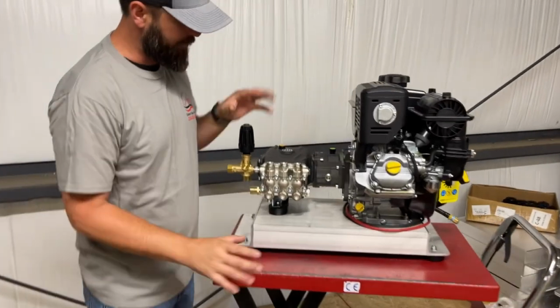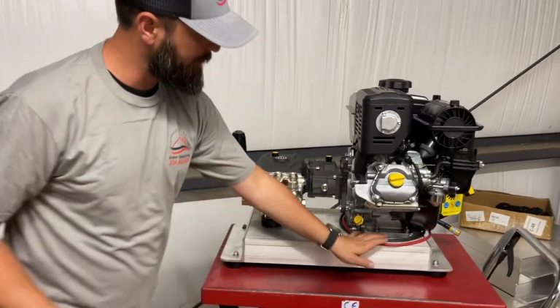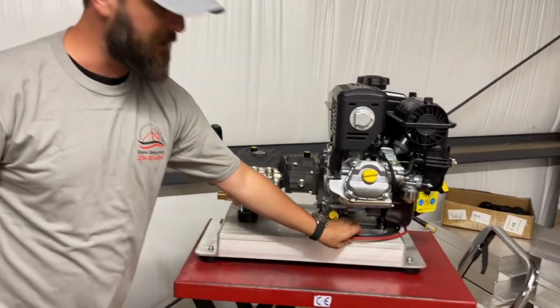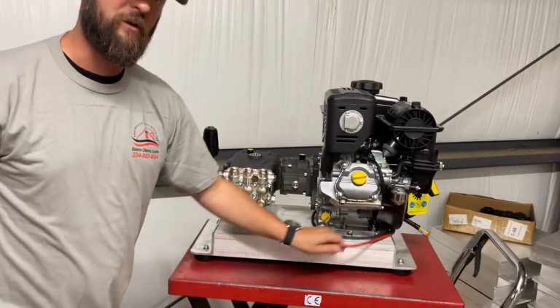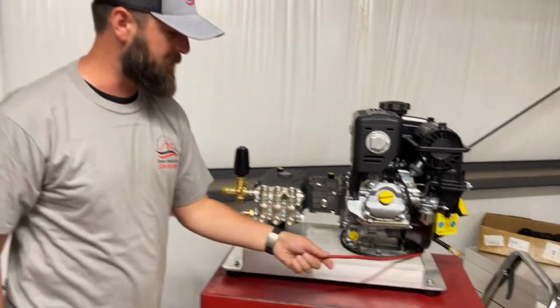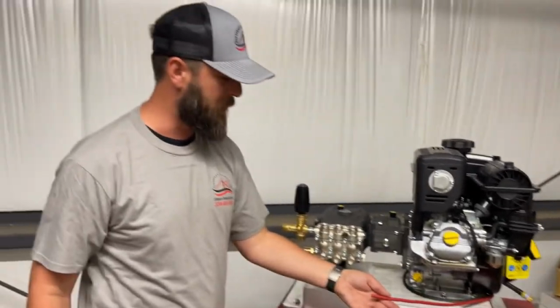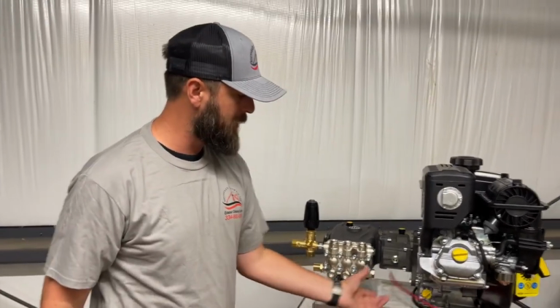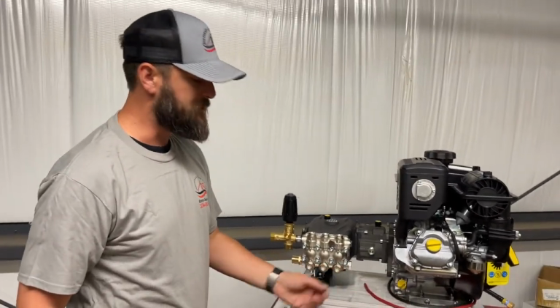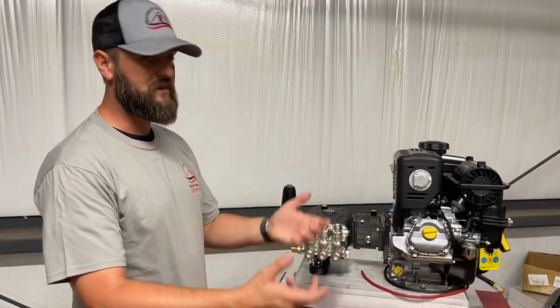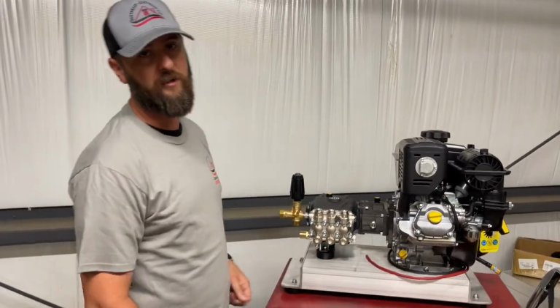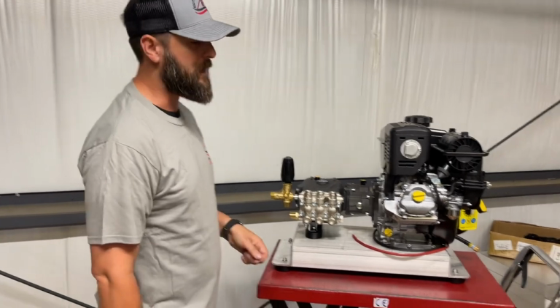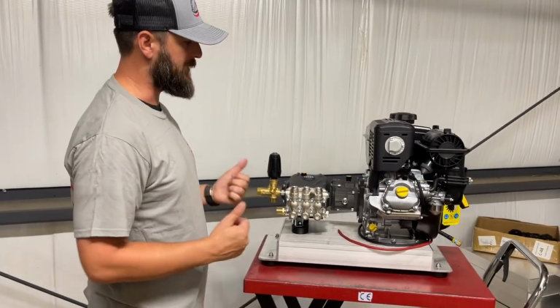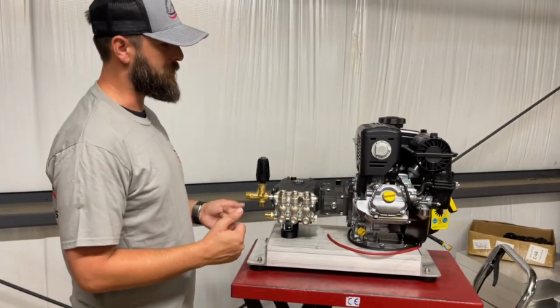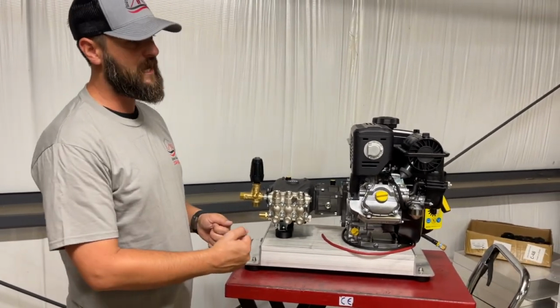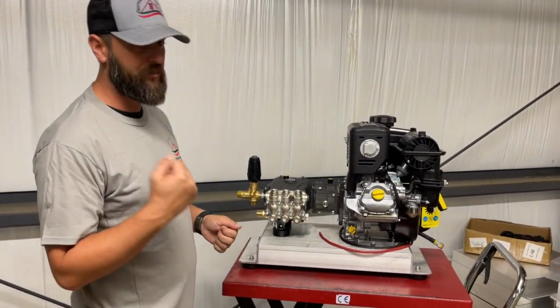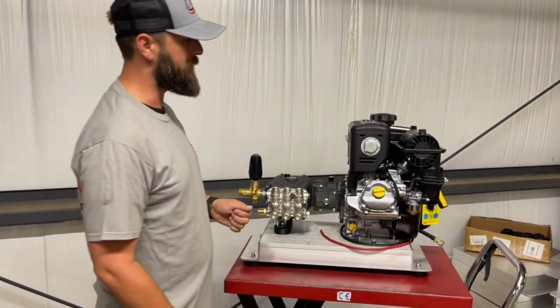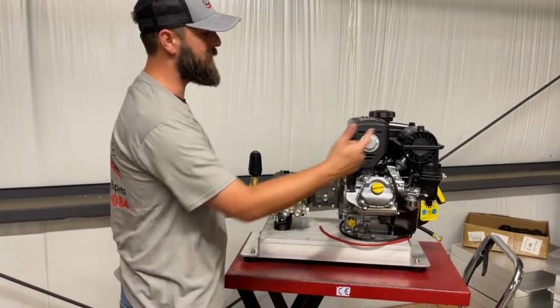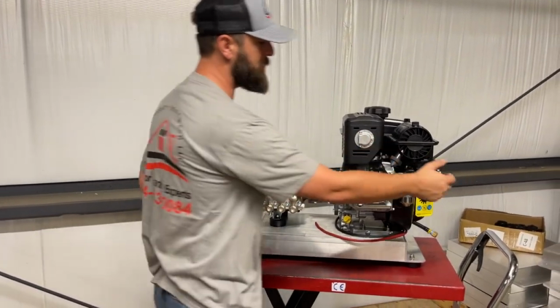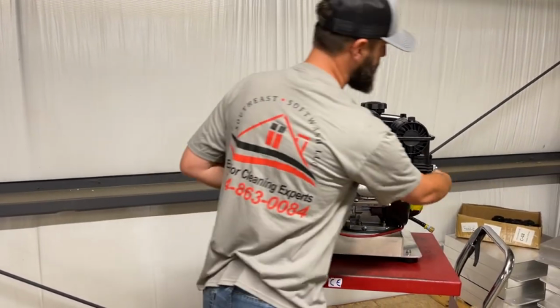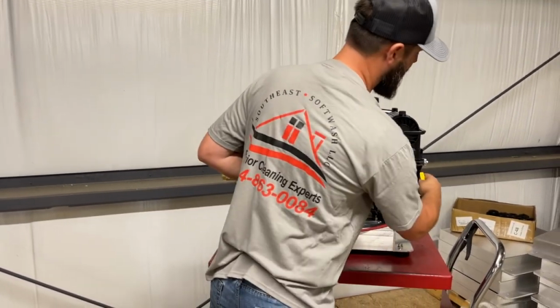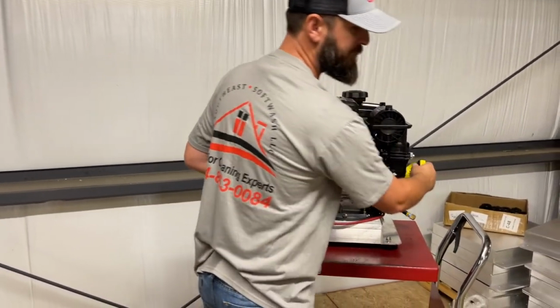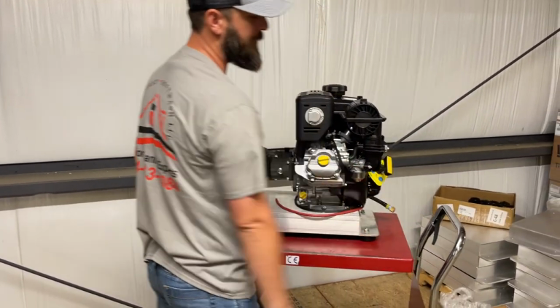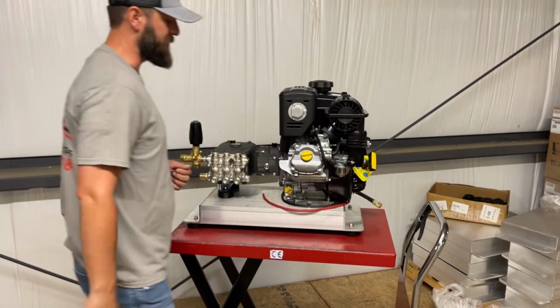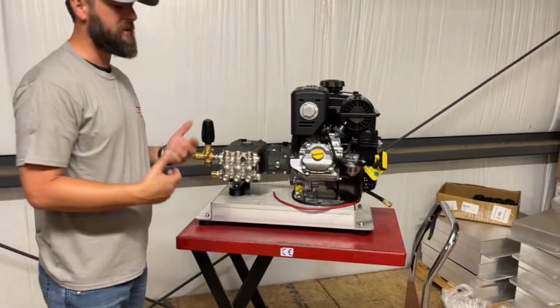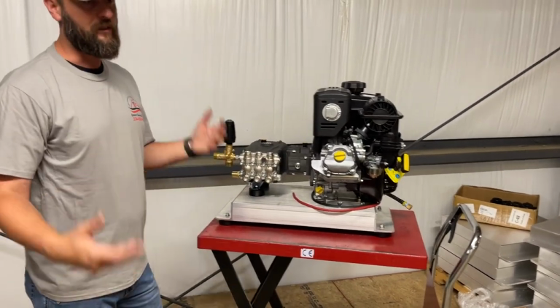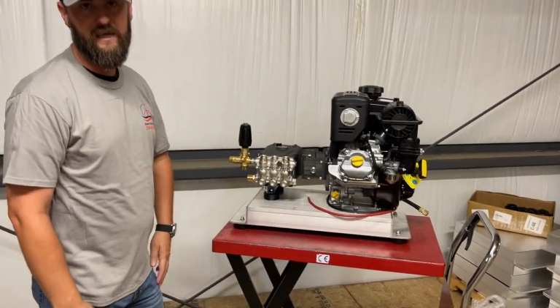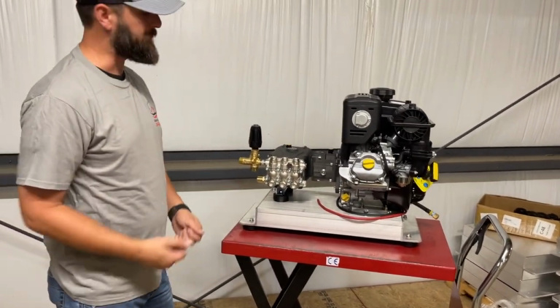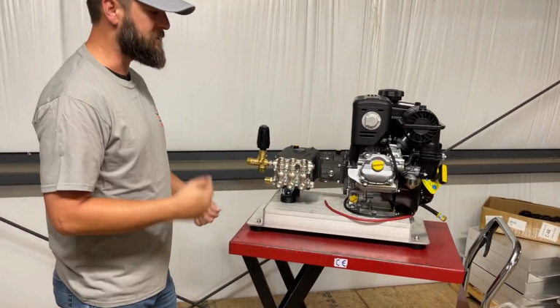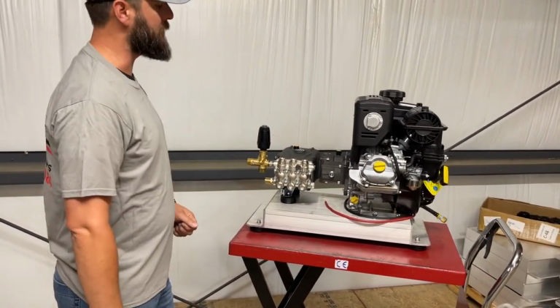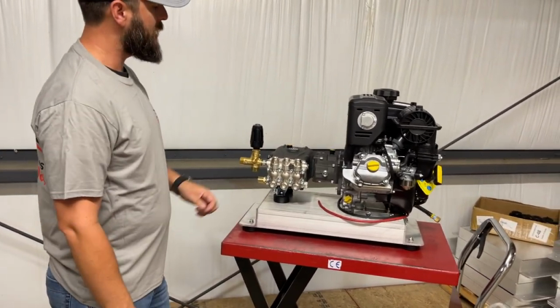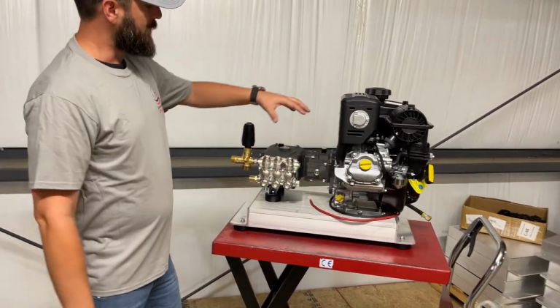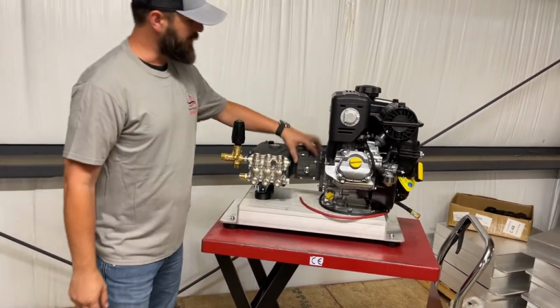Before I forget — it is electric start. There's your wiring; put some ring terminals on there and you're good. You can also pull start it if you need to — you still have the pull start option on the side in case you lose your key.